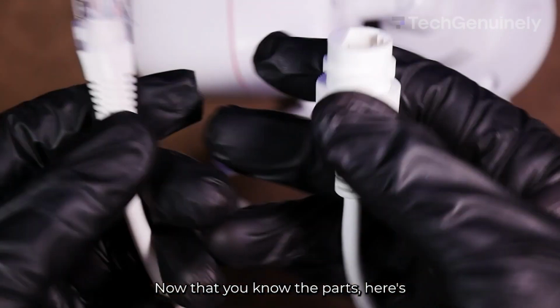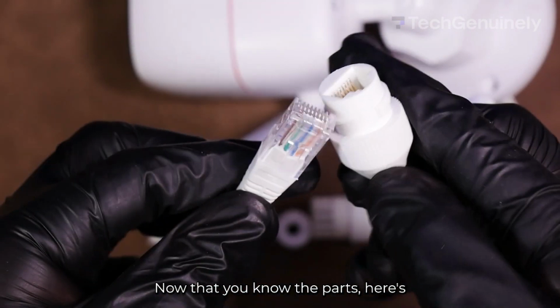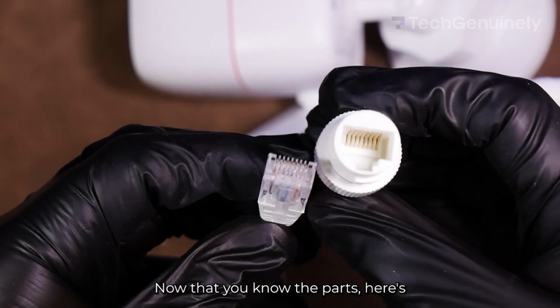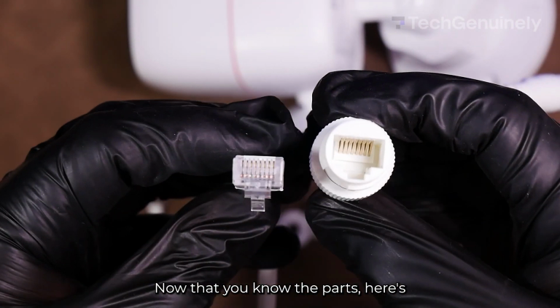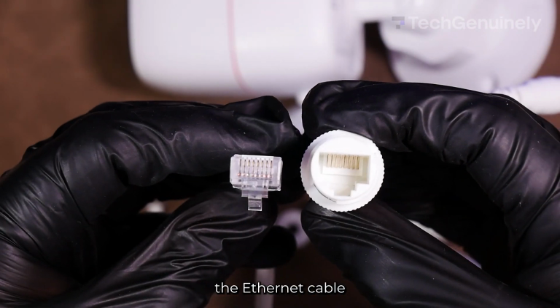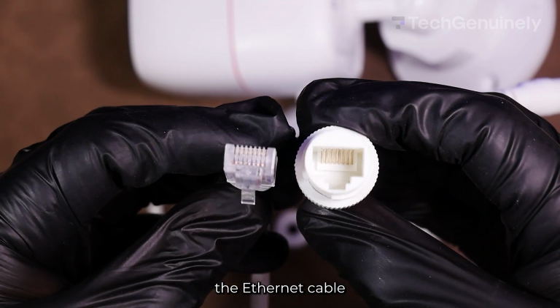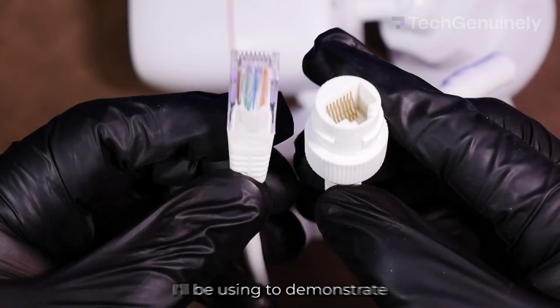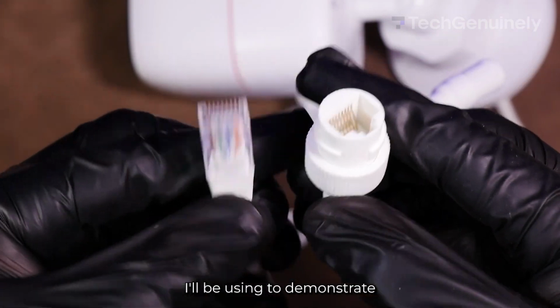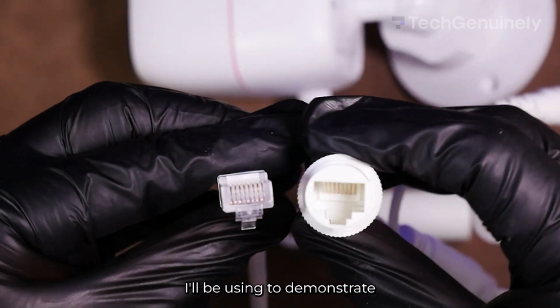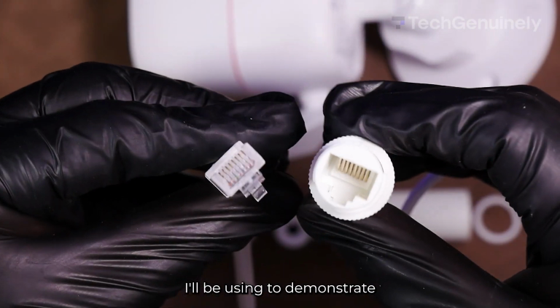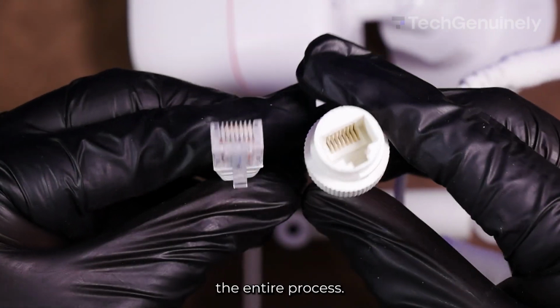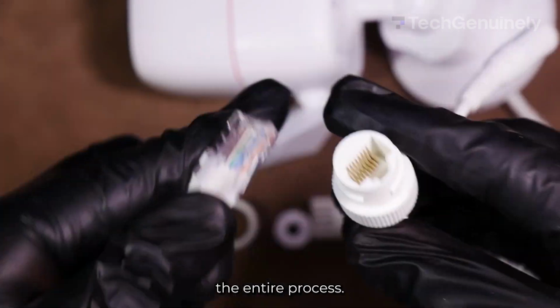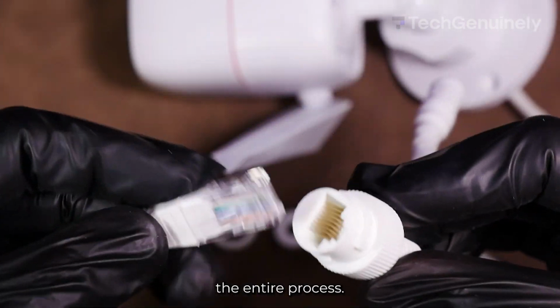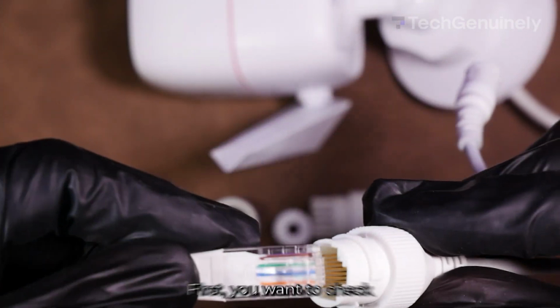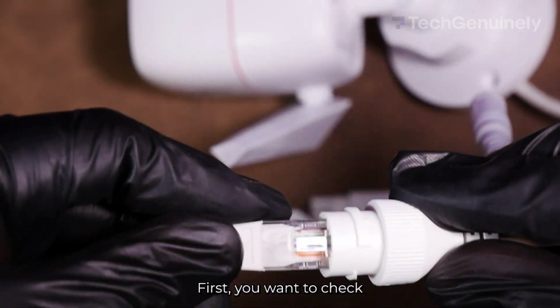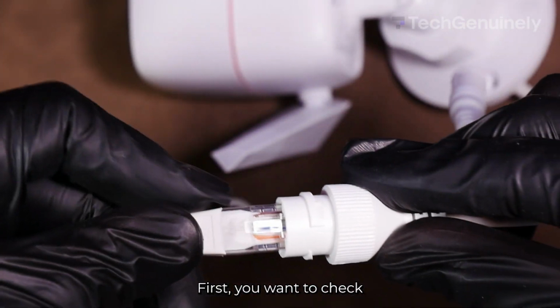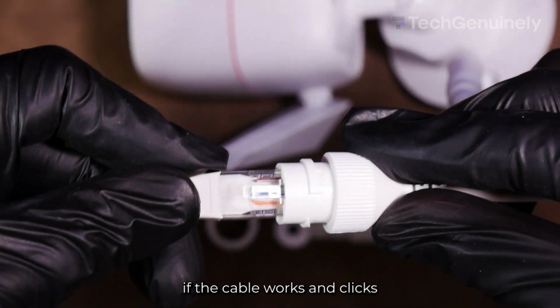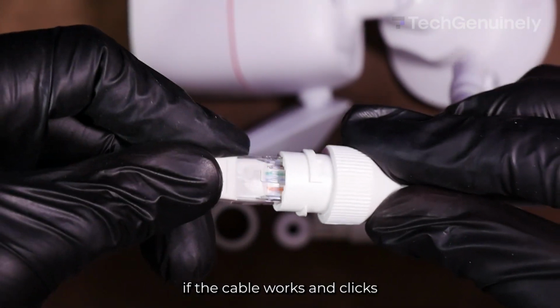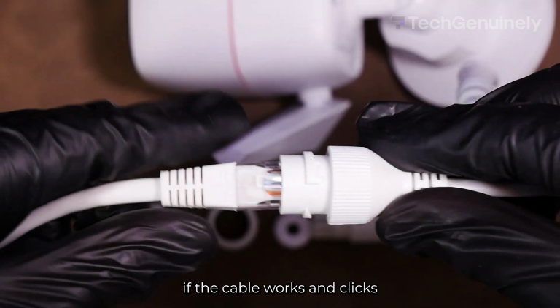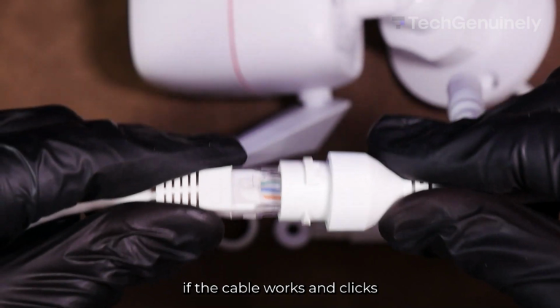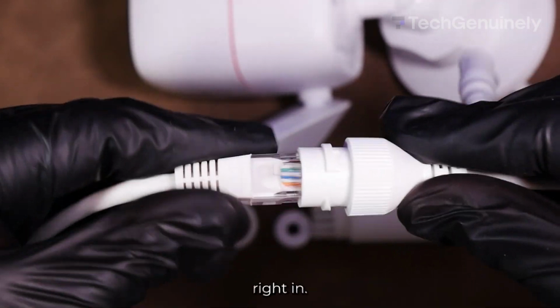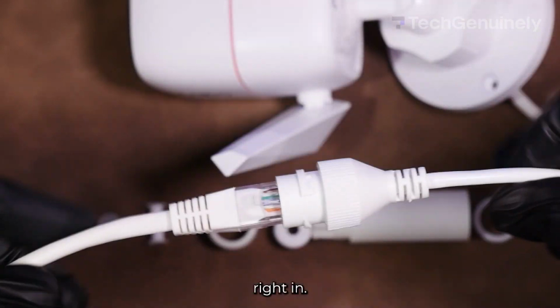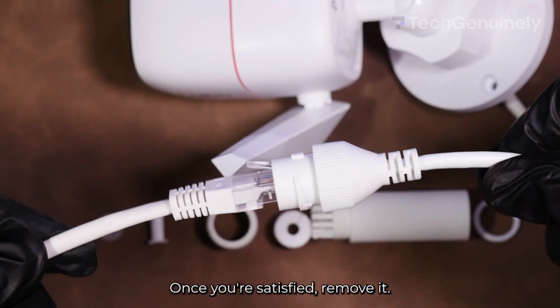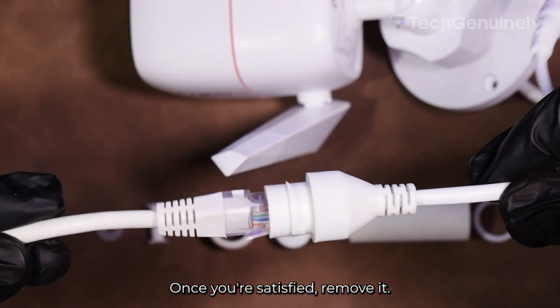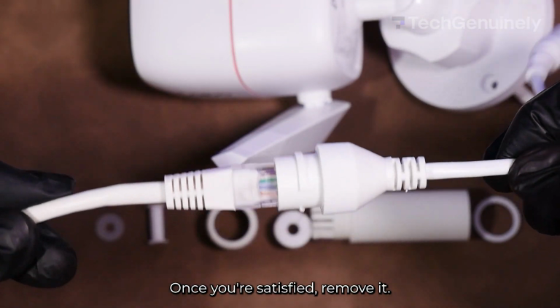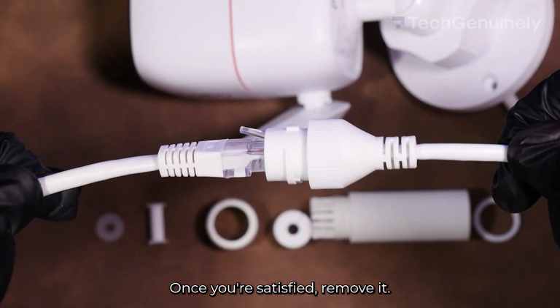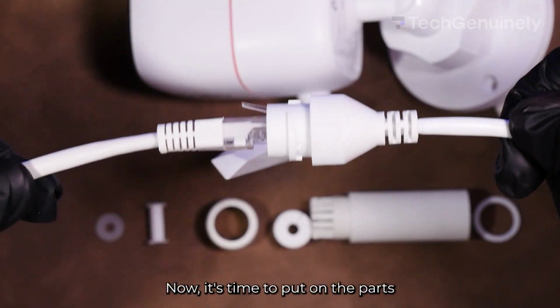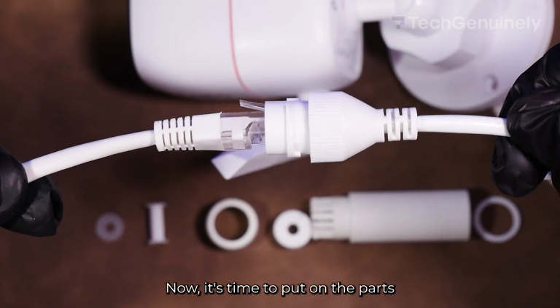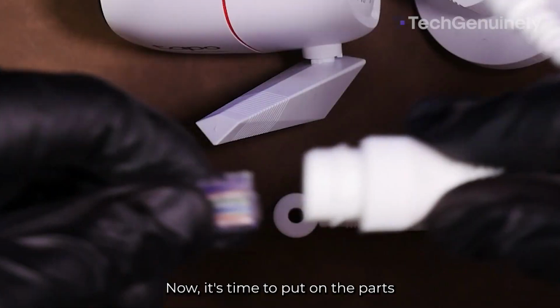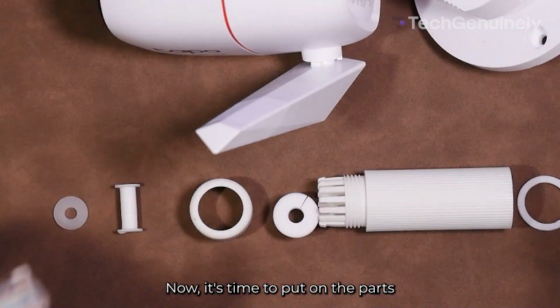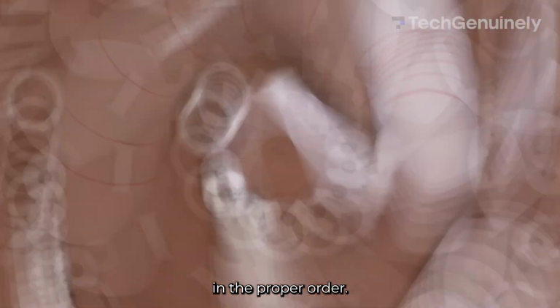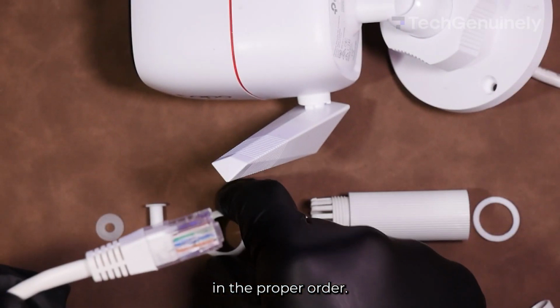Now that you know the parts, here's the Ethernet cable I'll be using to demonstrate the entire process. First, you want to check if the cable works and clicks right in. Once you're satisfied, remove it. Now it's time to put on the parts in the proper order.